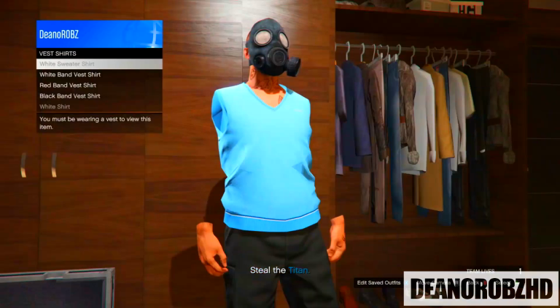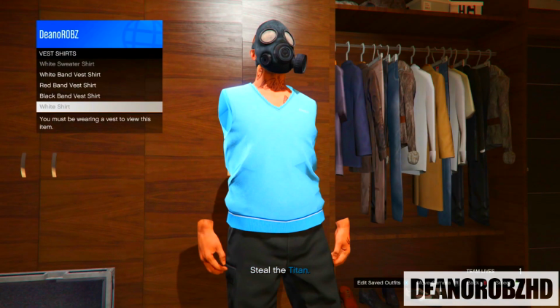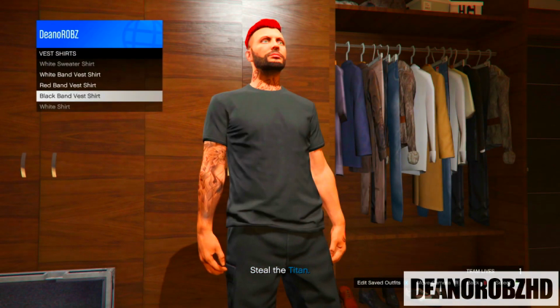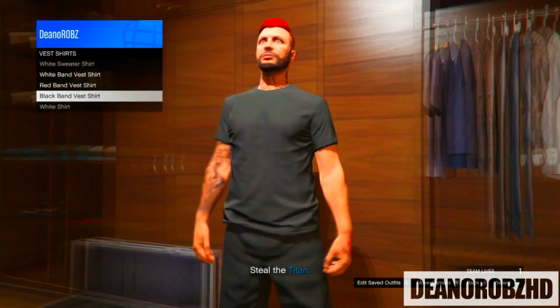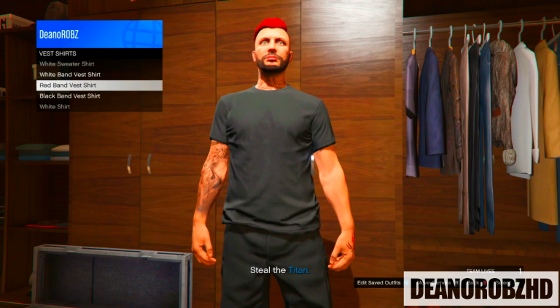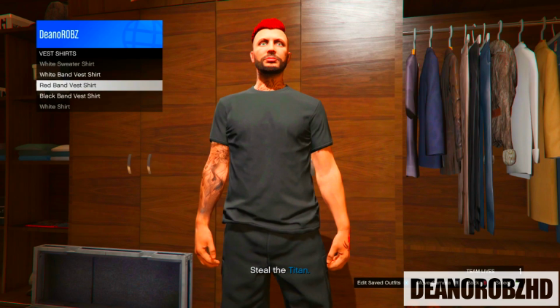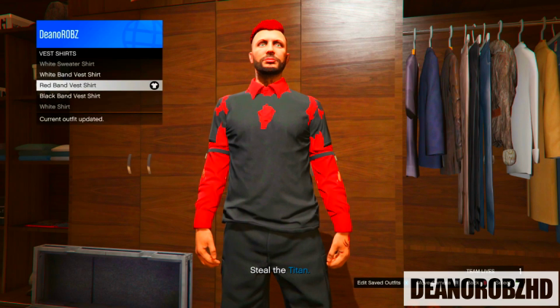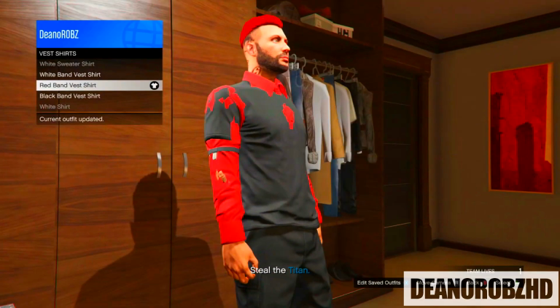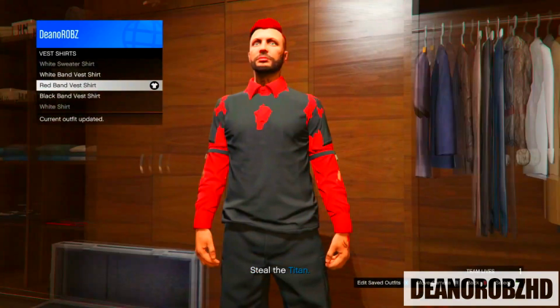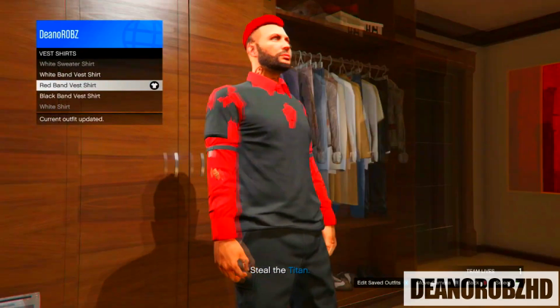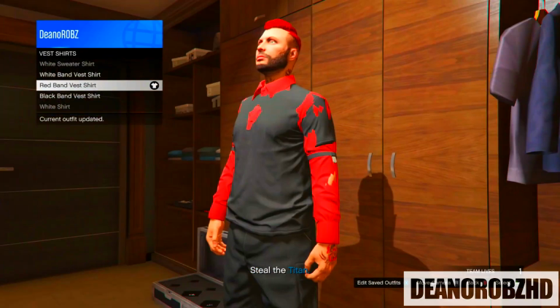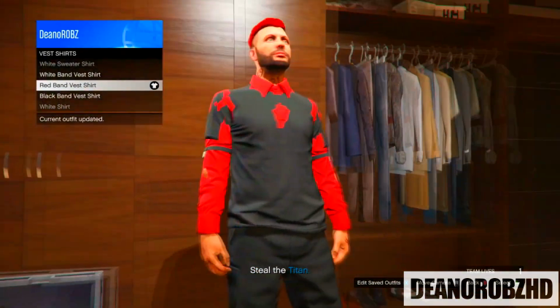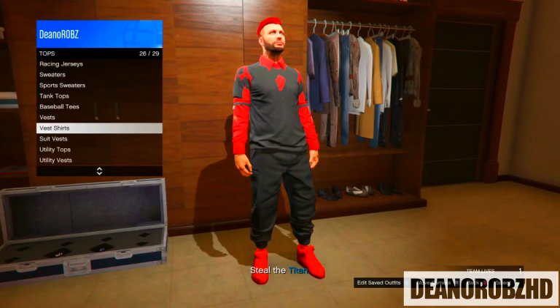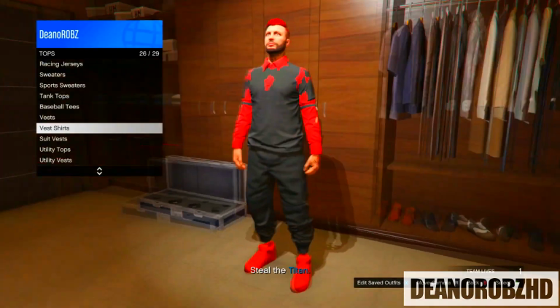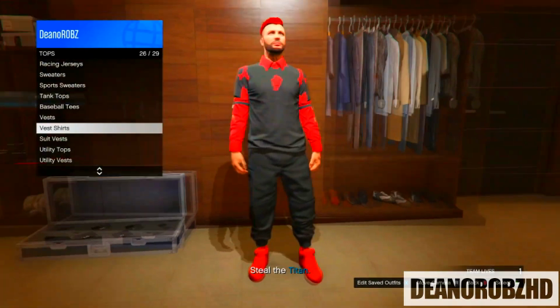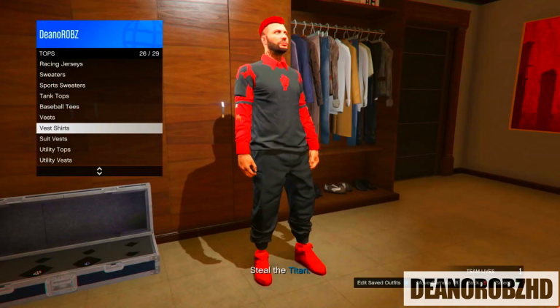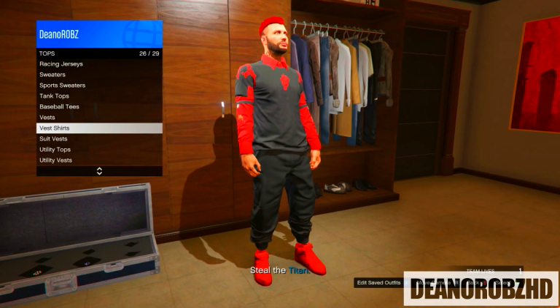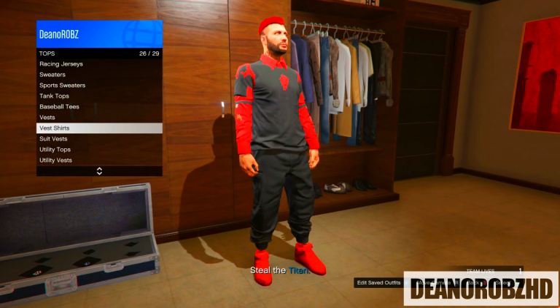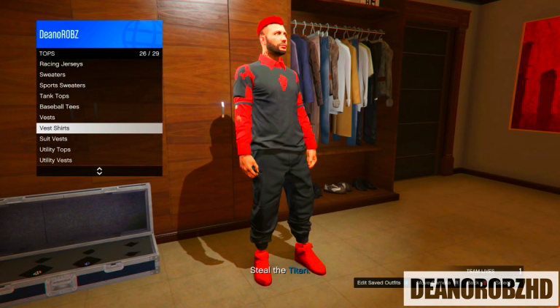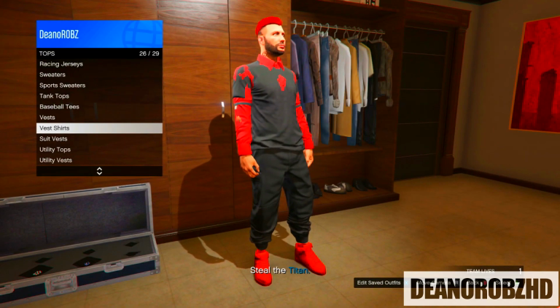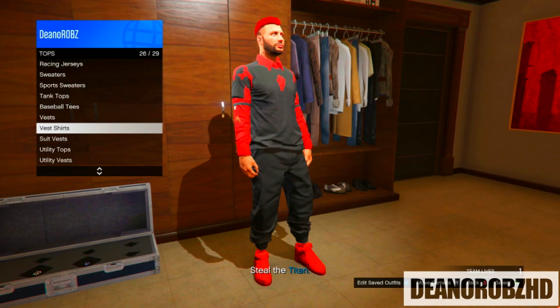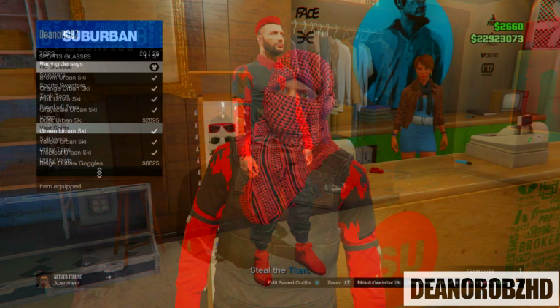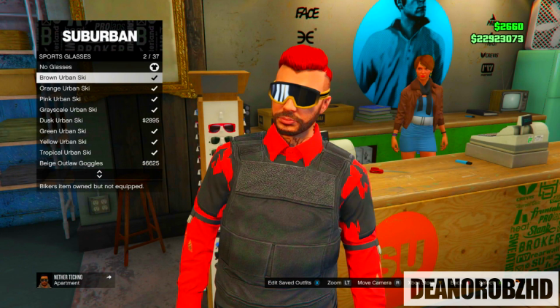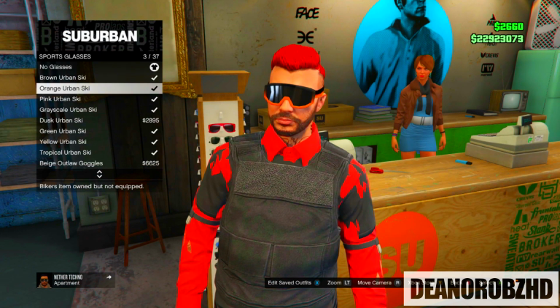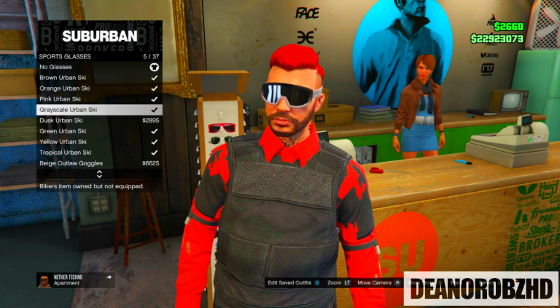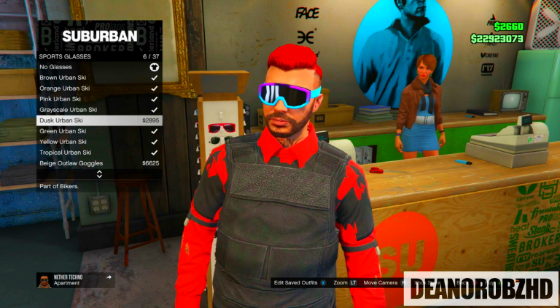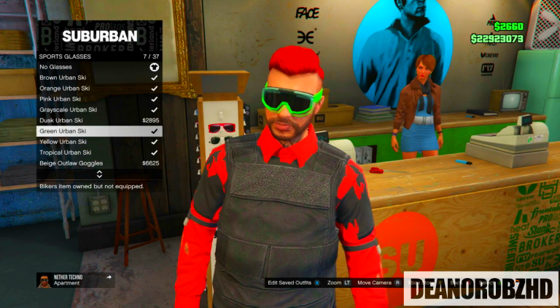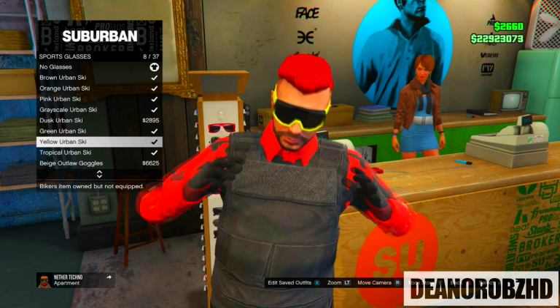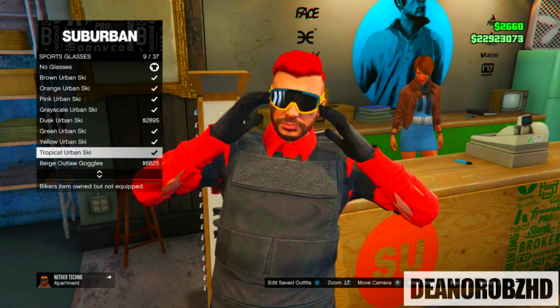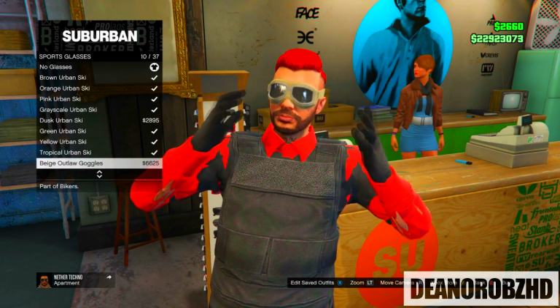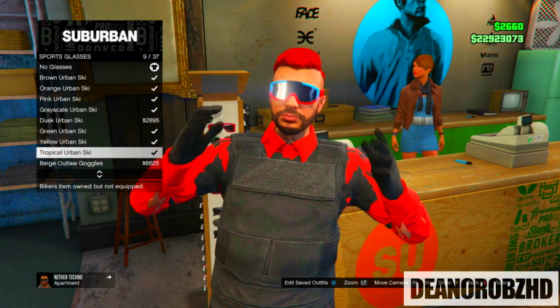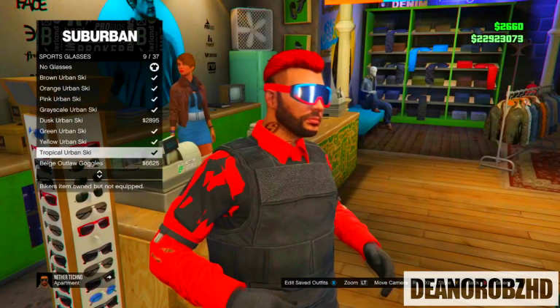Once you have done that you will notice you have a glitchy top. From there you will need to head over to any clothing store, so quit the mission and head over to the clothing store. Go to the glasses section and you will want to put on either the tropical urban skis or the grey urban skis.